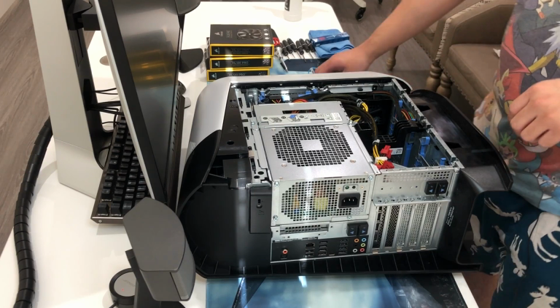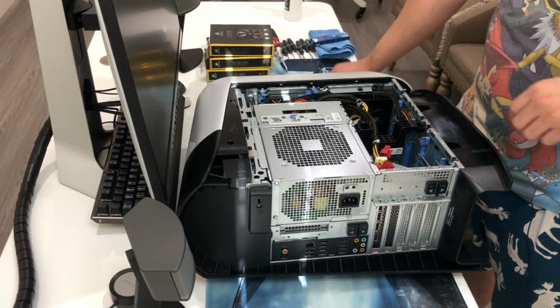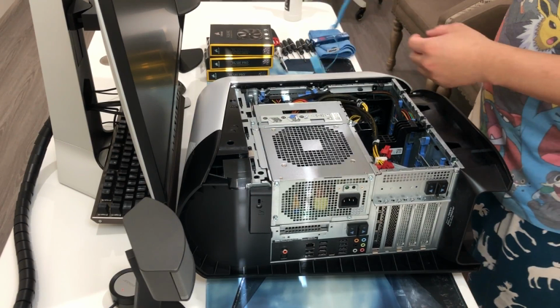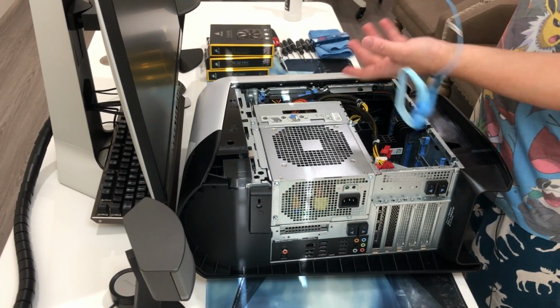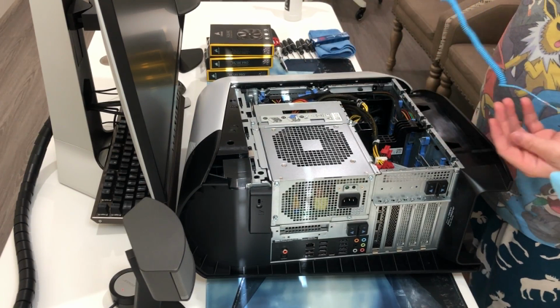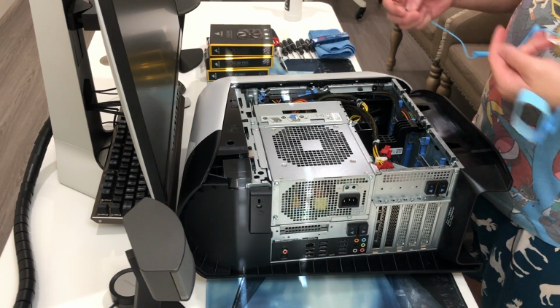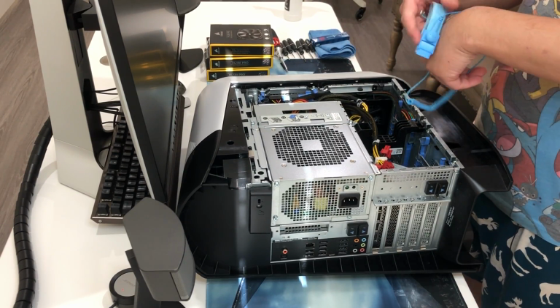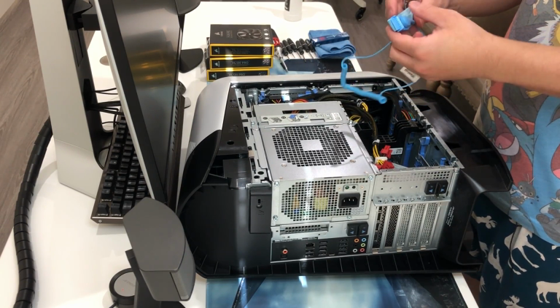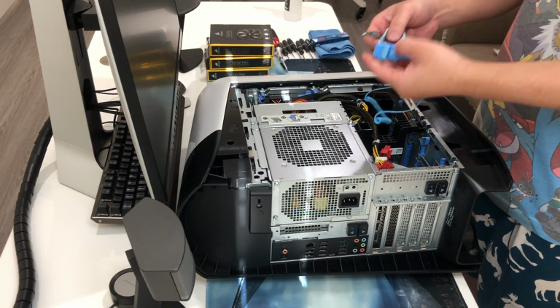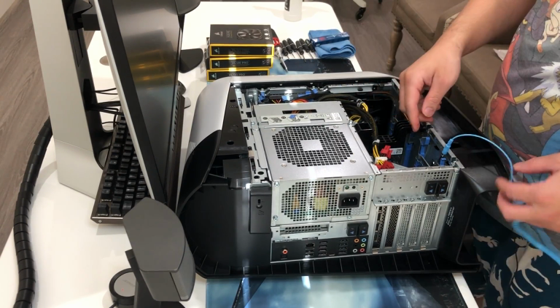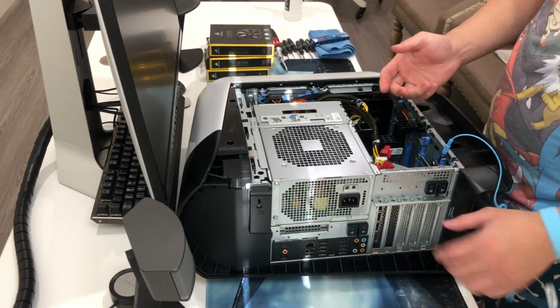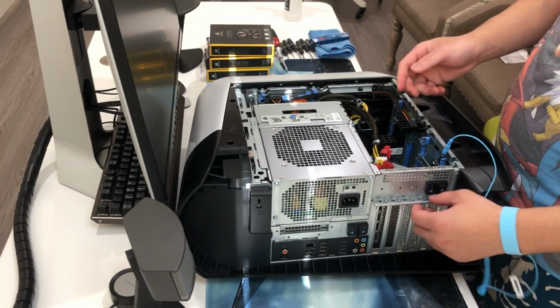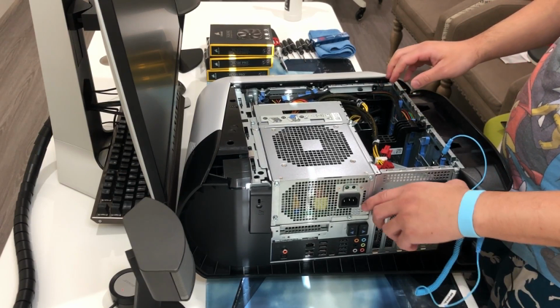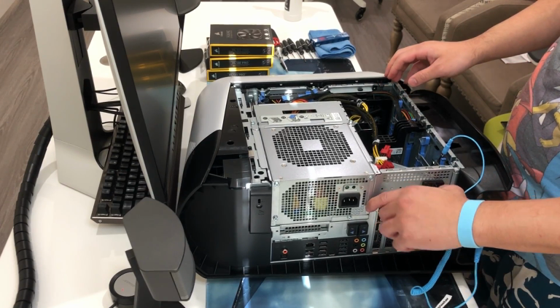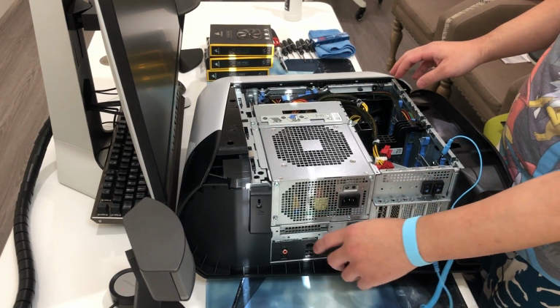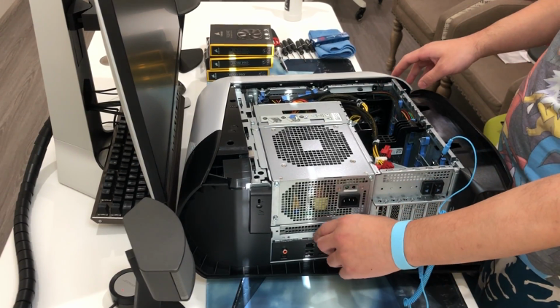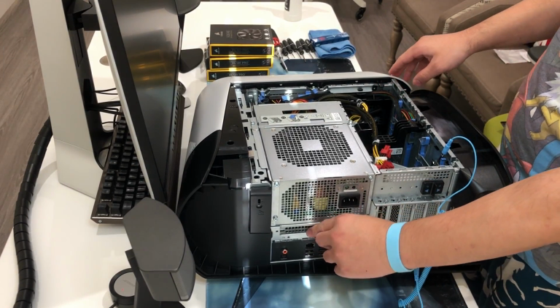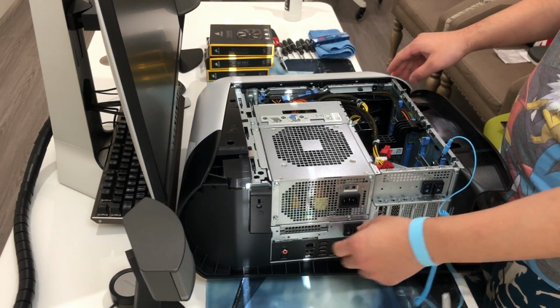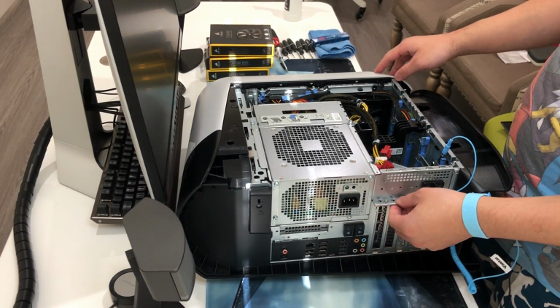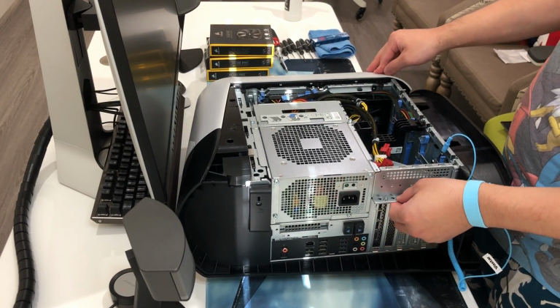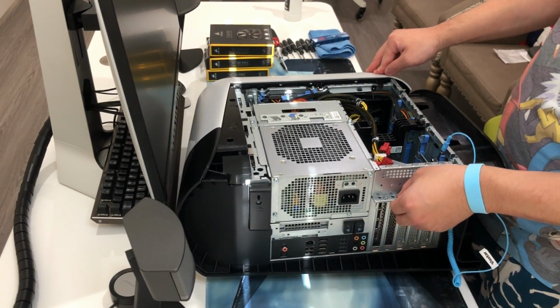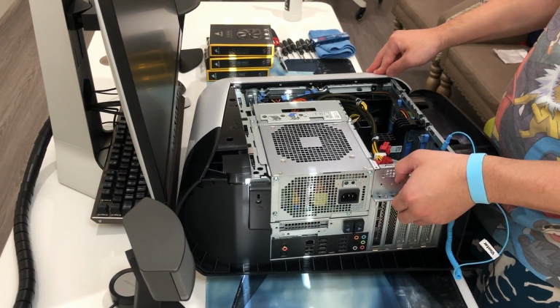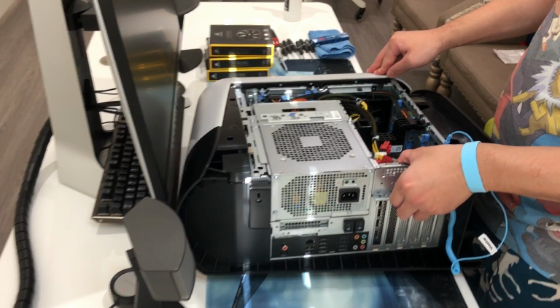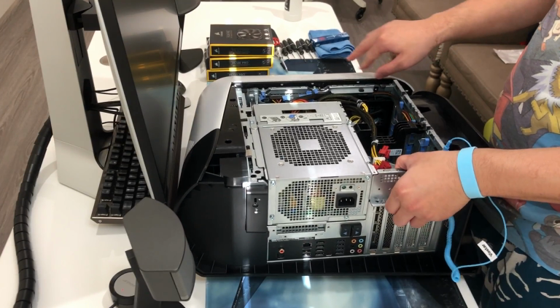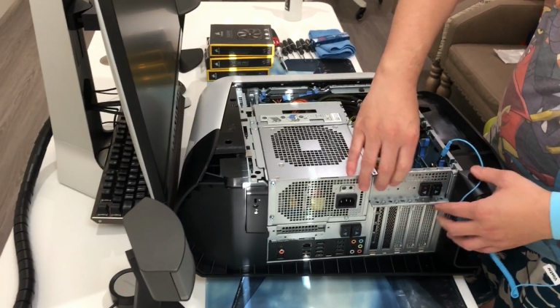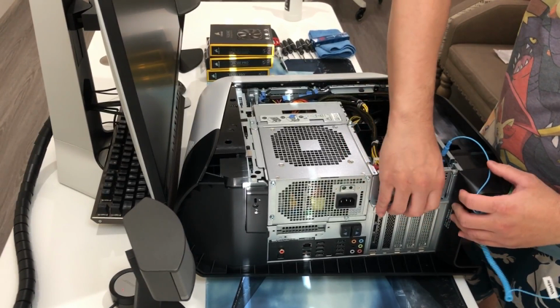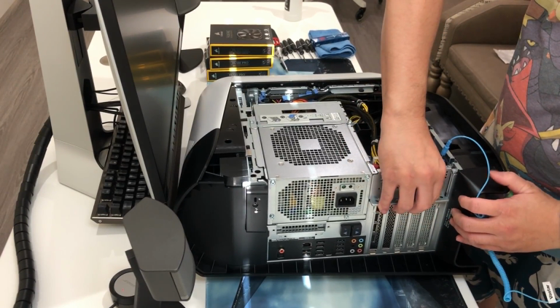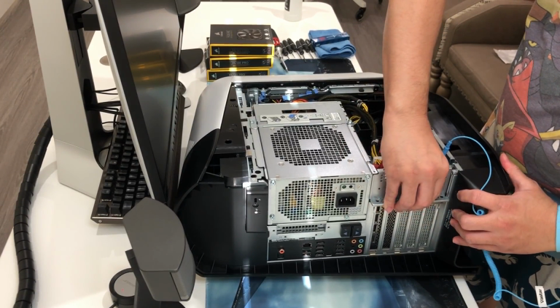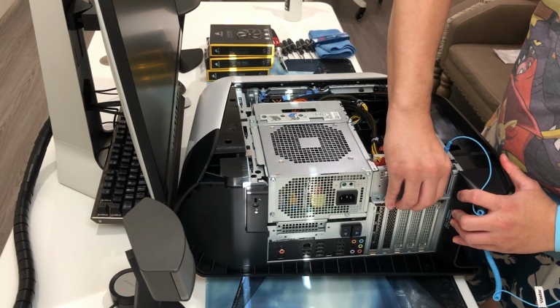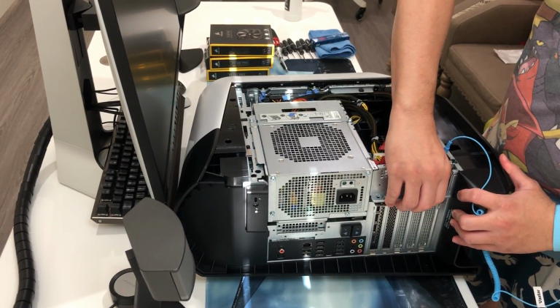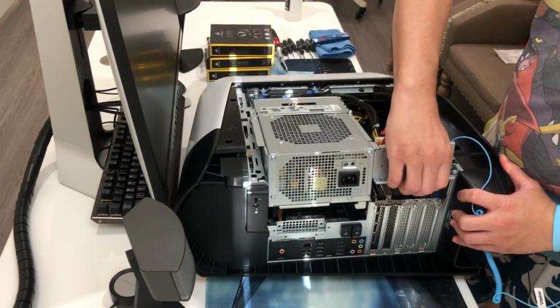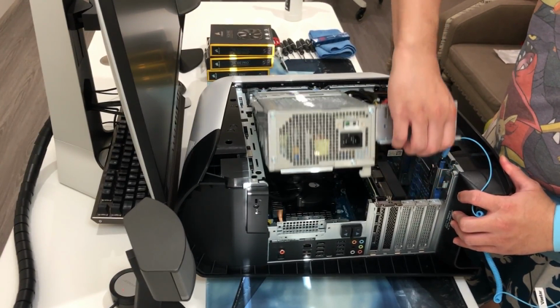Safety first. You want to lift up this tab and get the power supply out of the way.